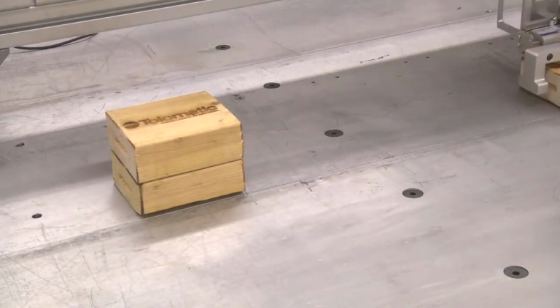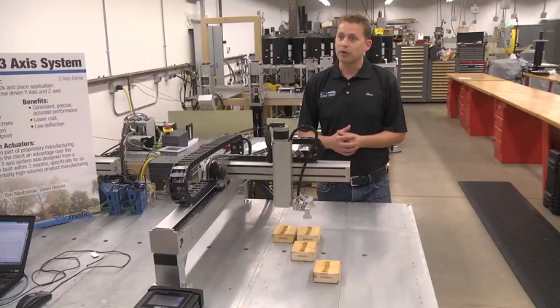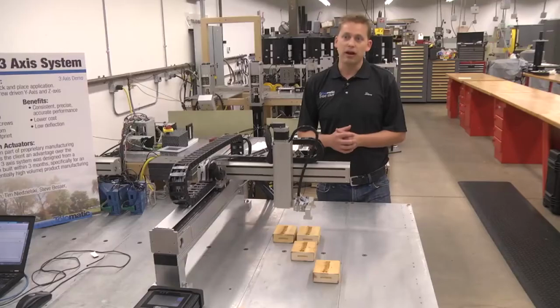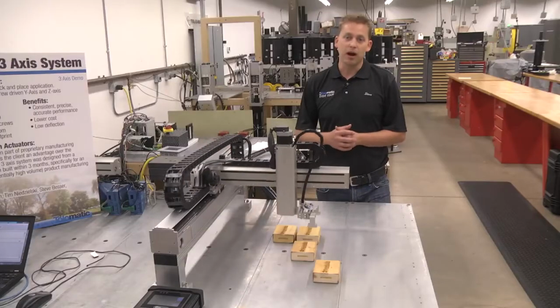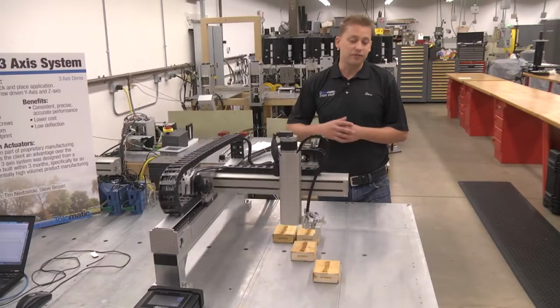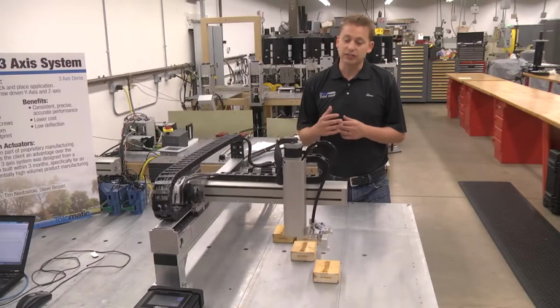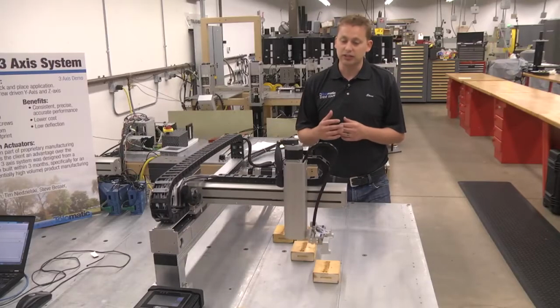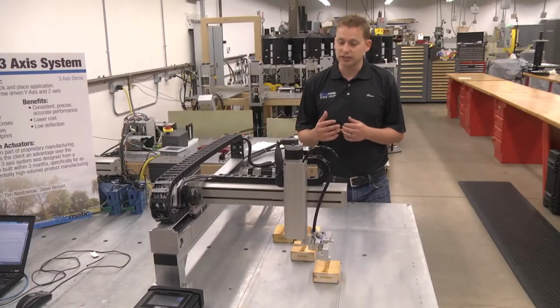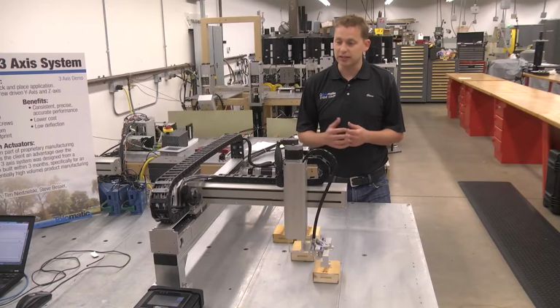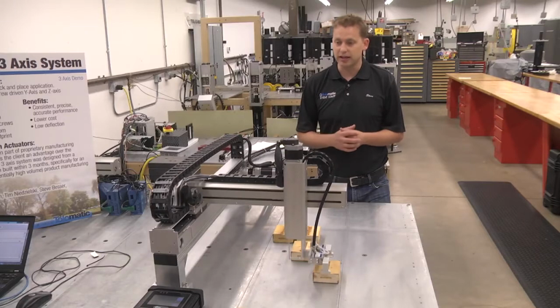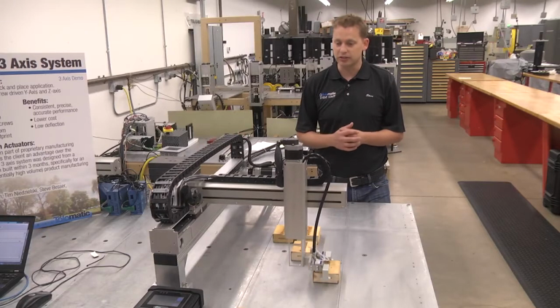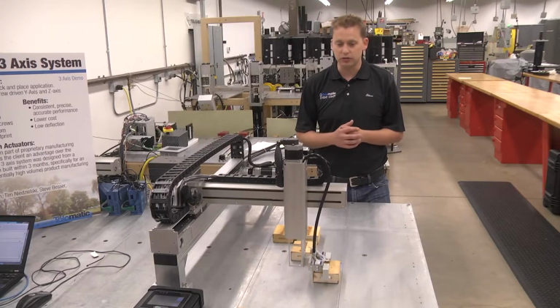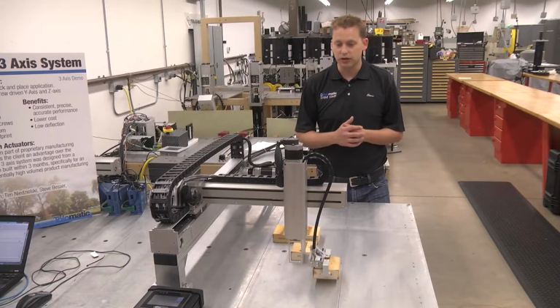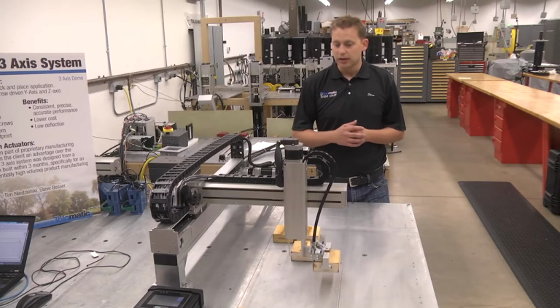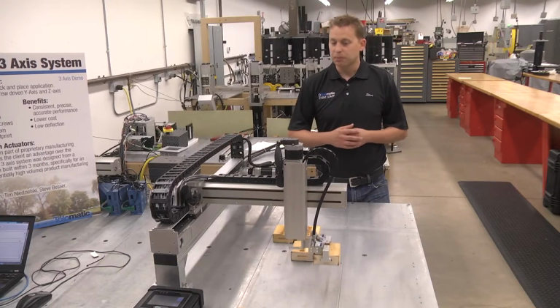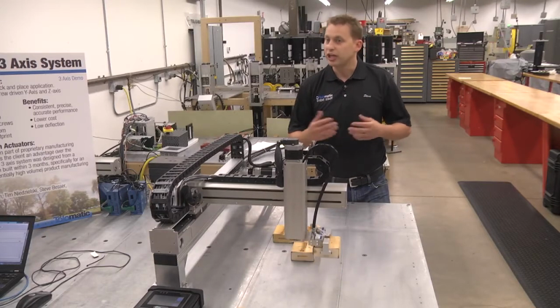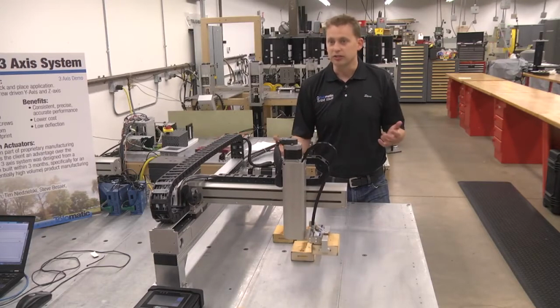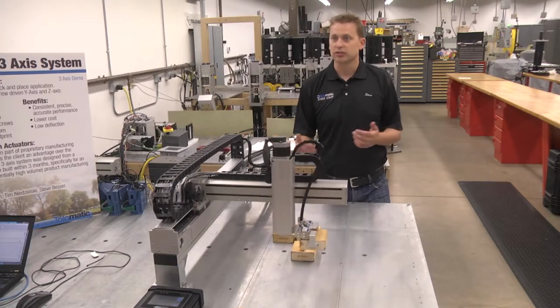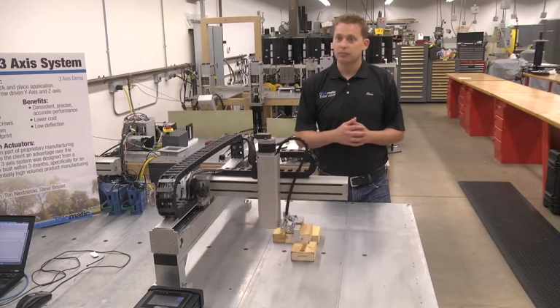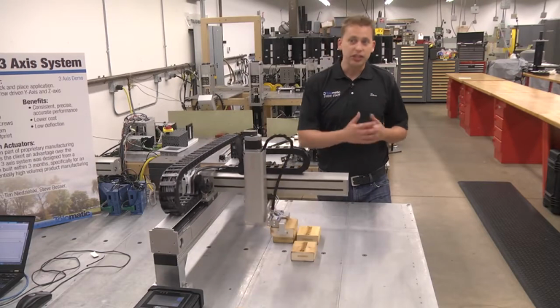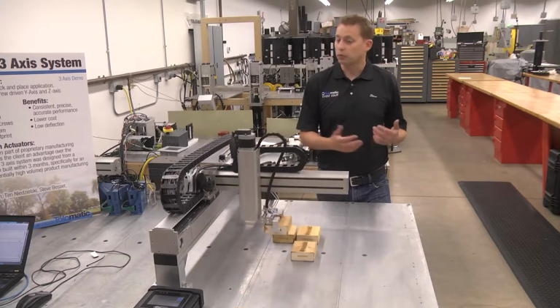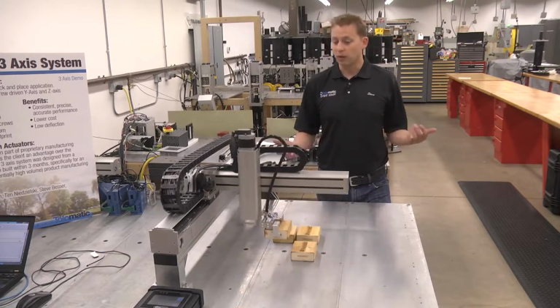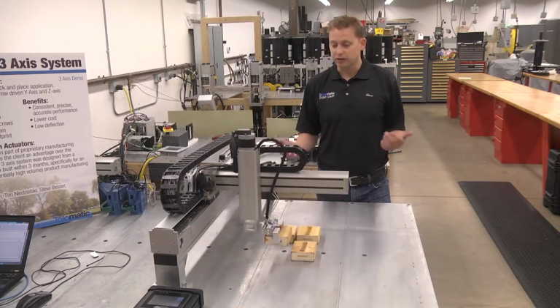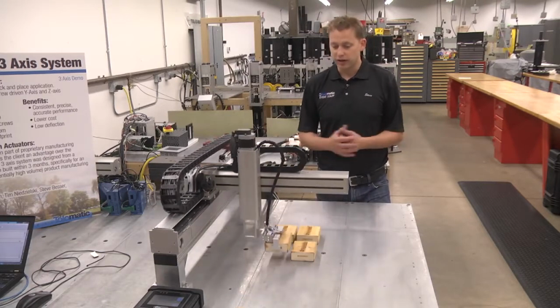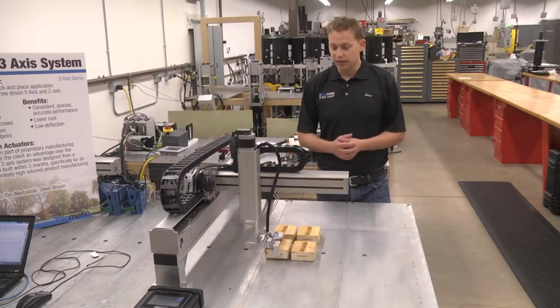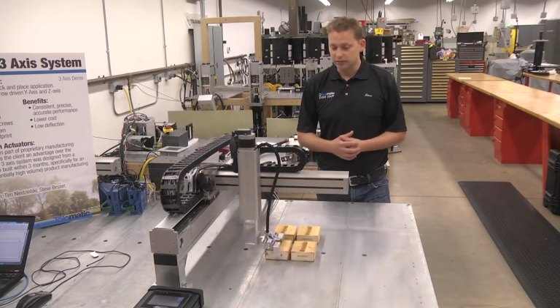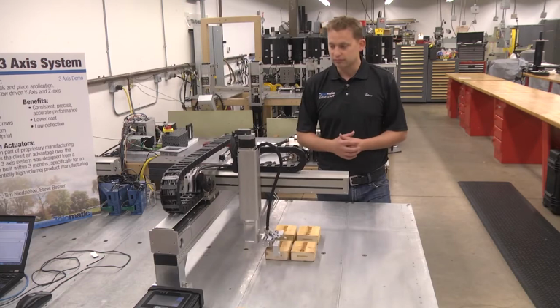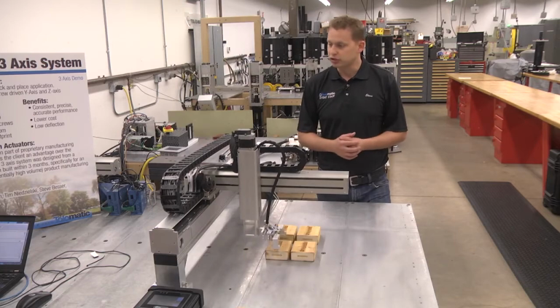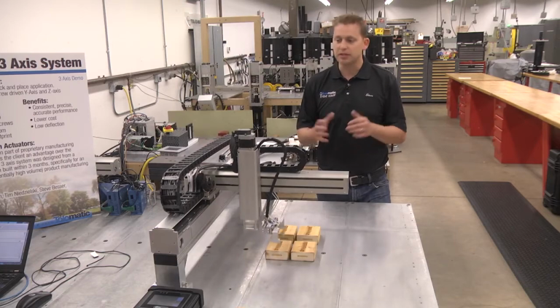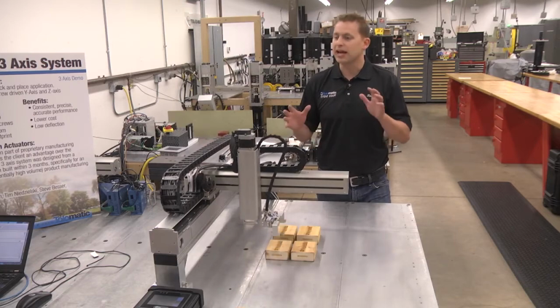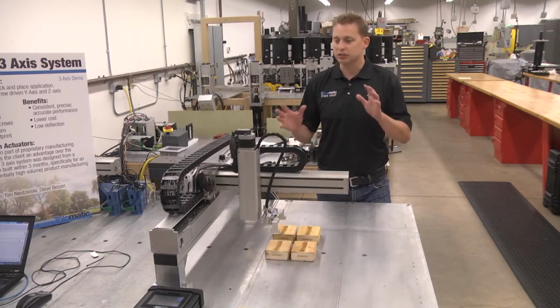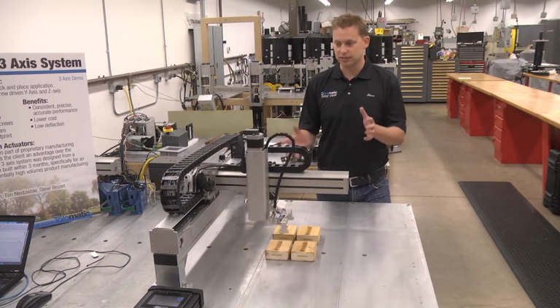You can program artificial intelligence into this thing to play checkers, play chess, whatever. It's just the mechanical system.